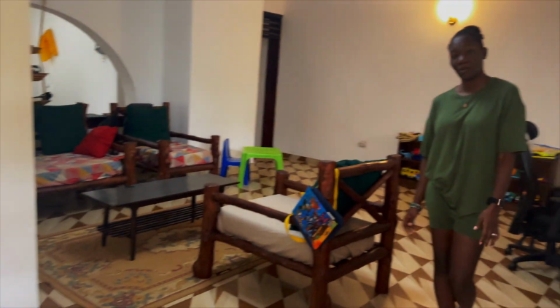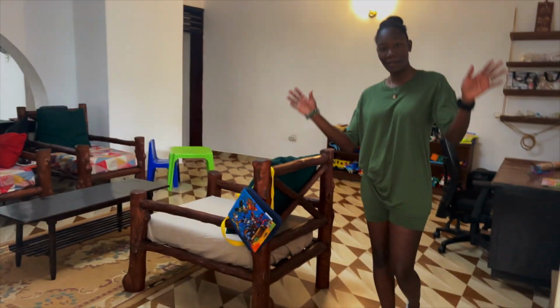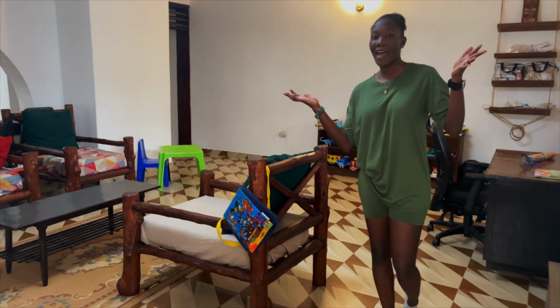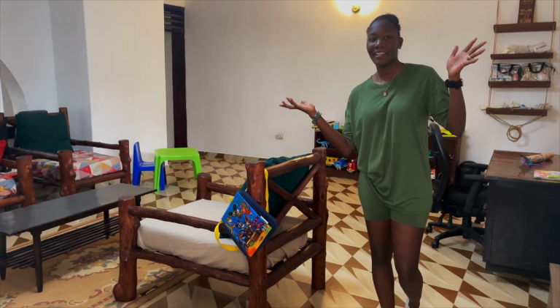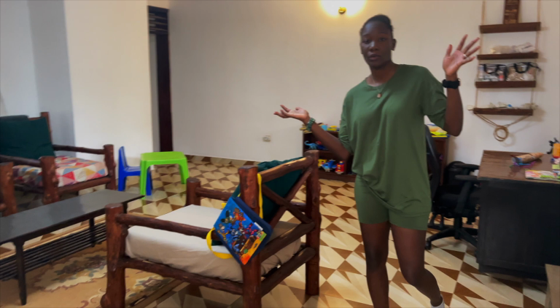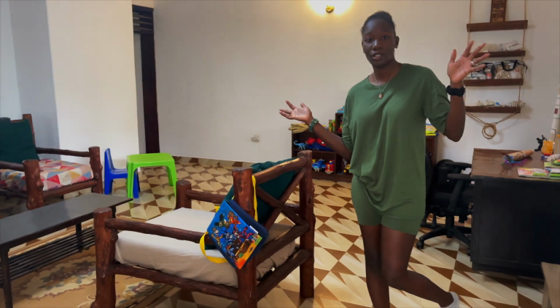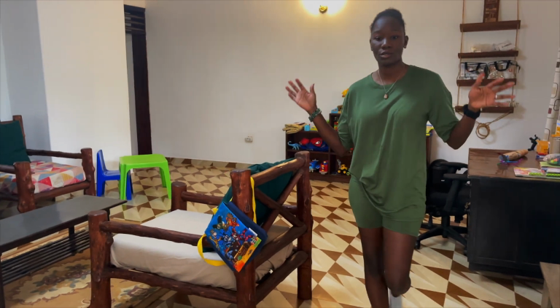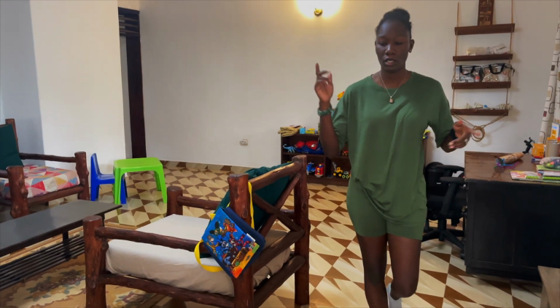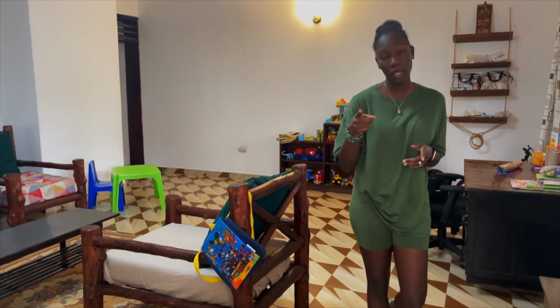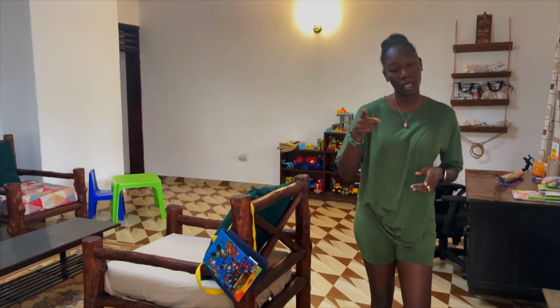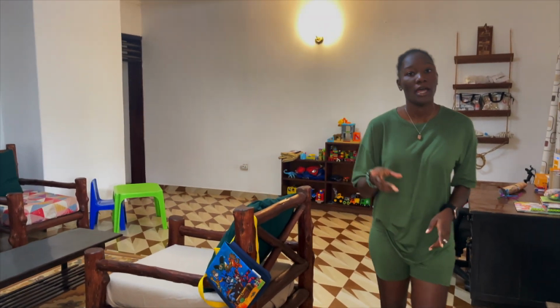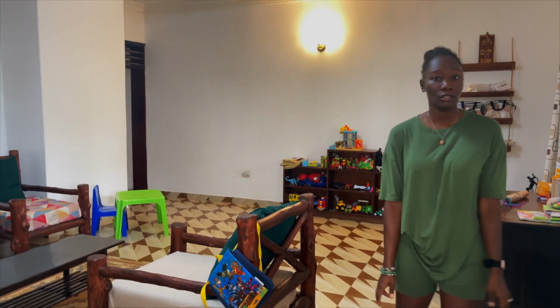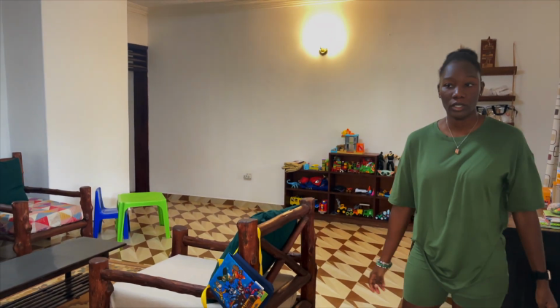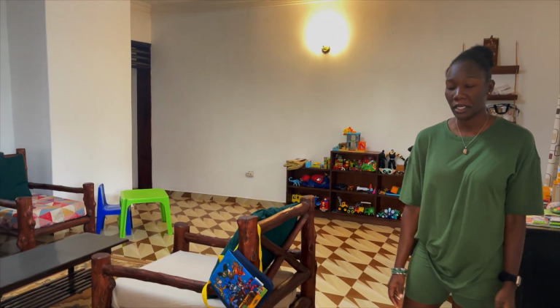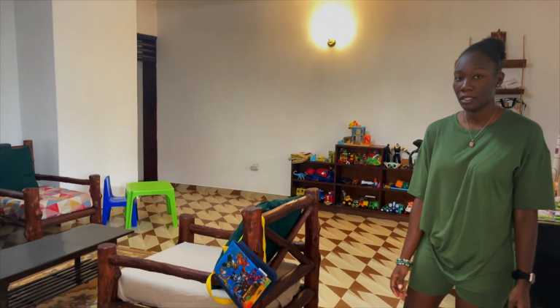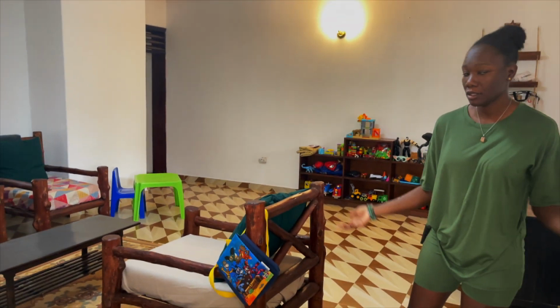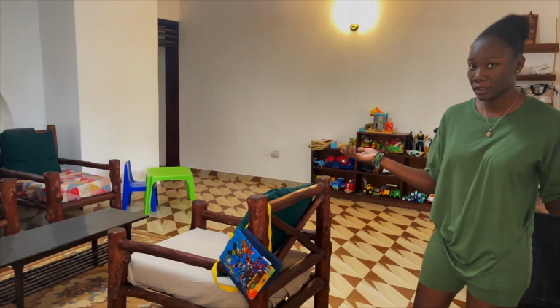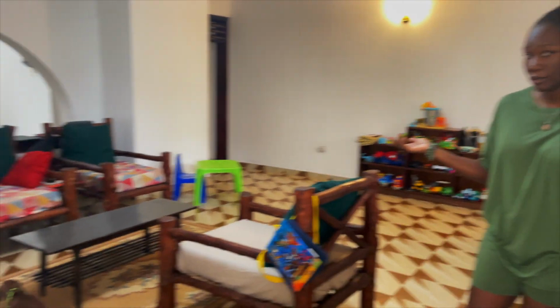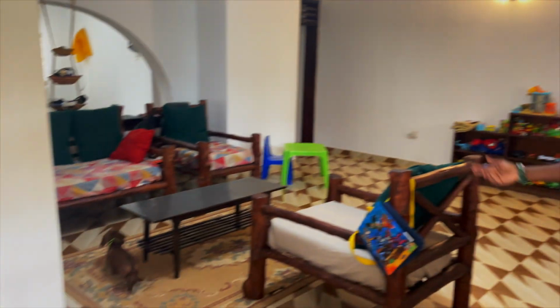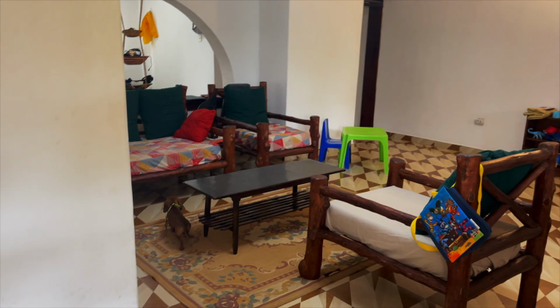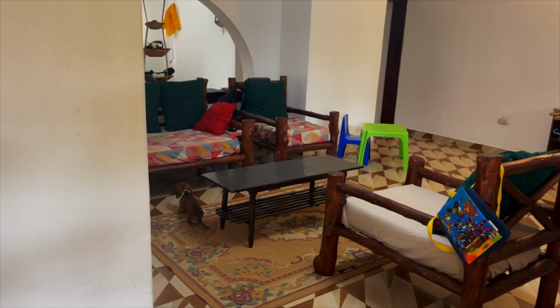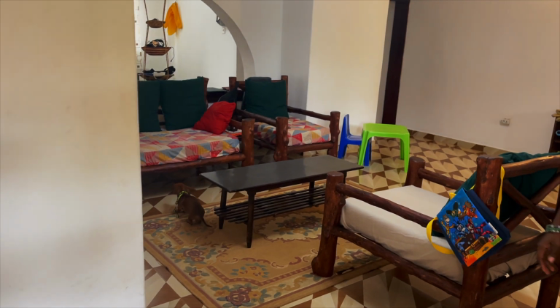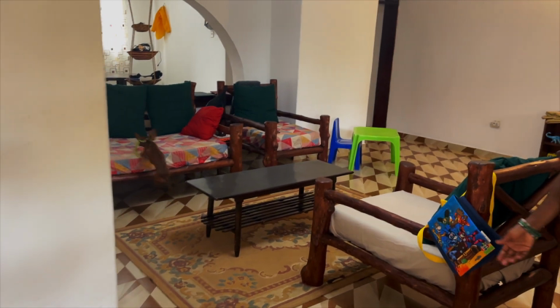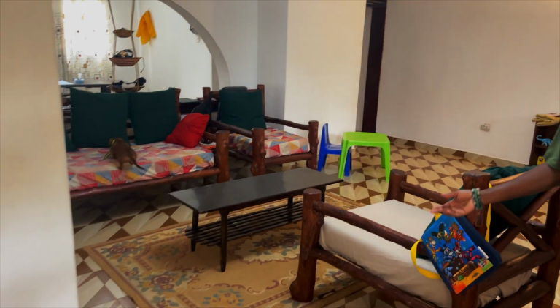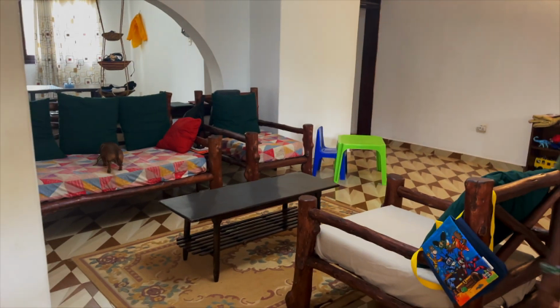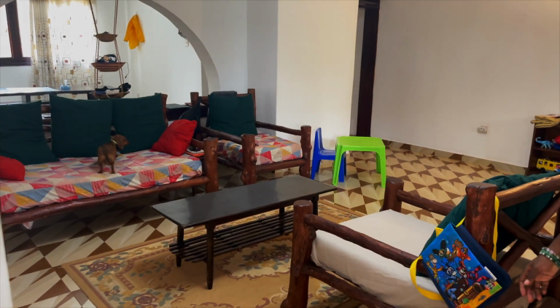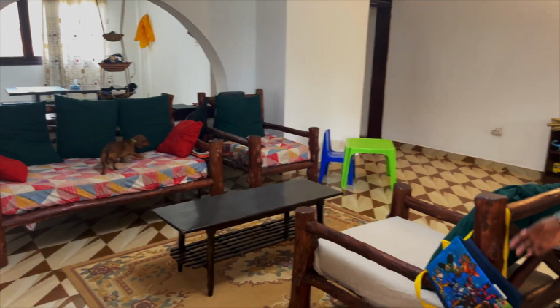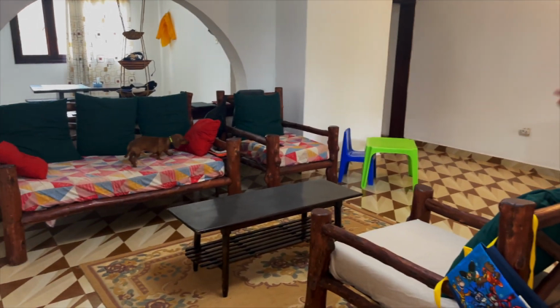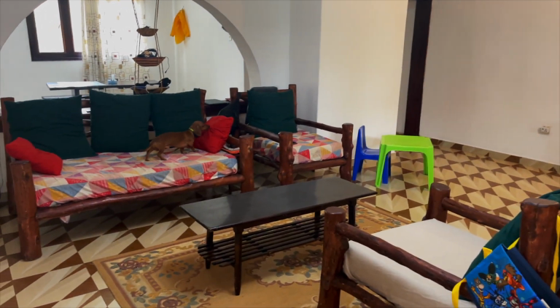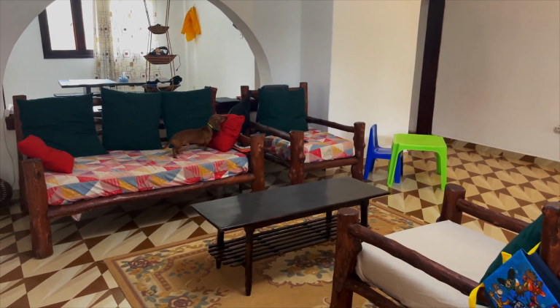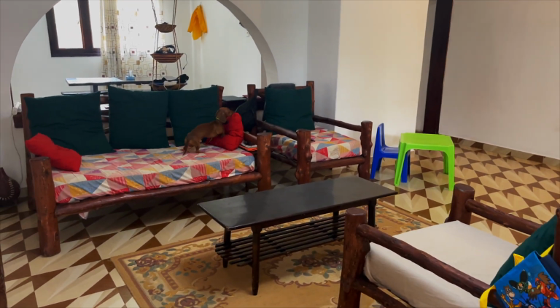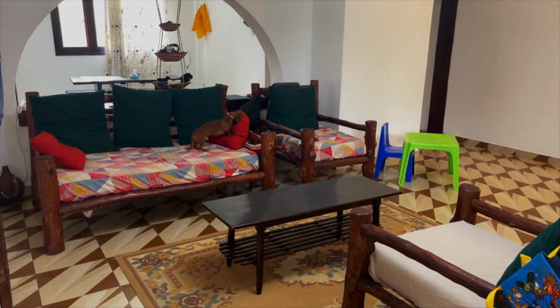What up guys, so we are going to do a quick house tour. It's pretty similar to the houses we have in the States, but we'll just show you guys what we got. As you can see, Marlowe's already on the couch.